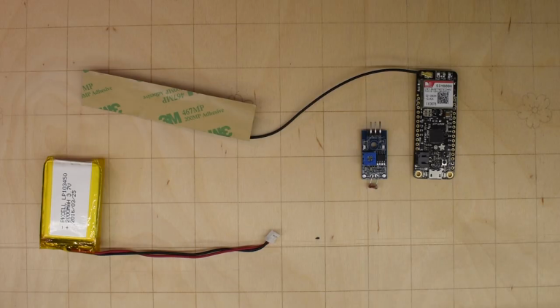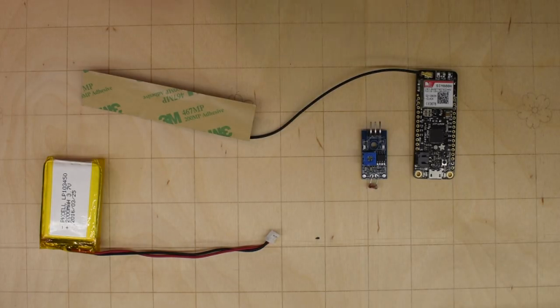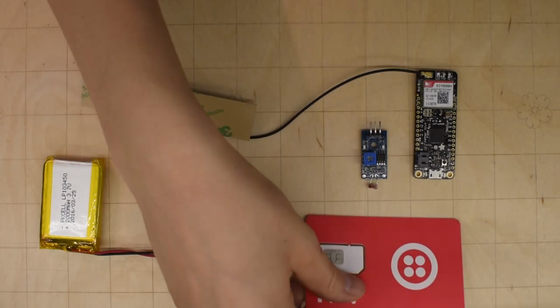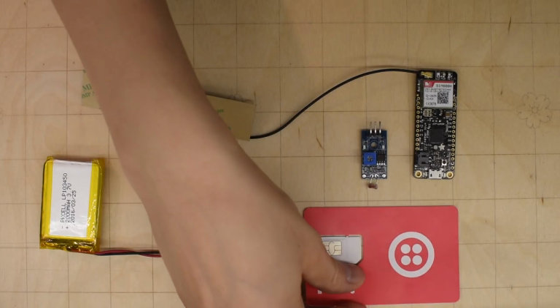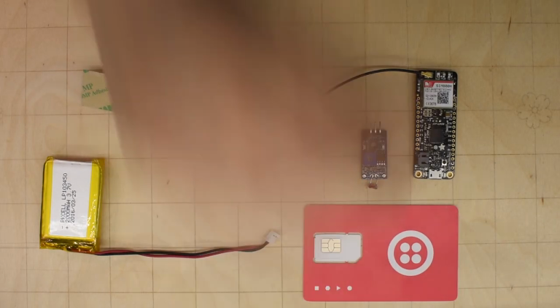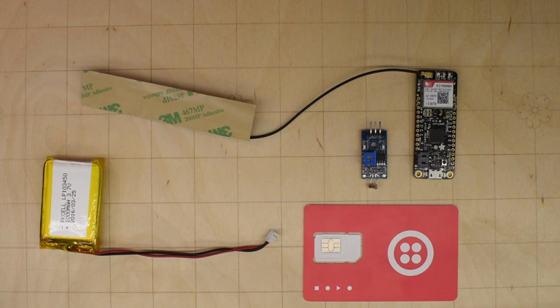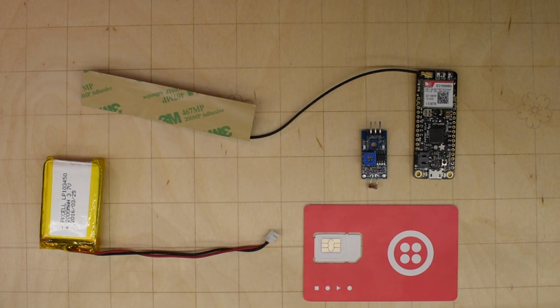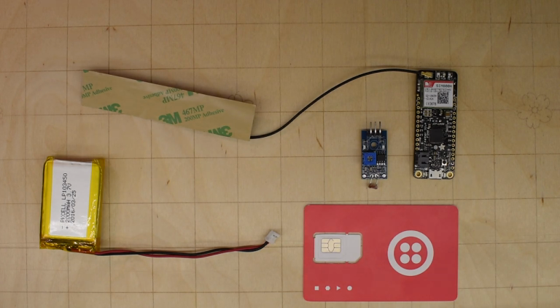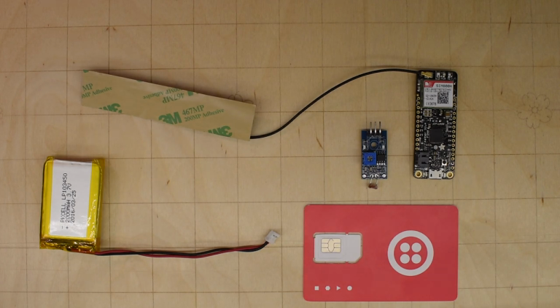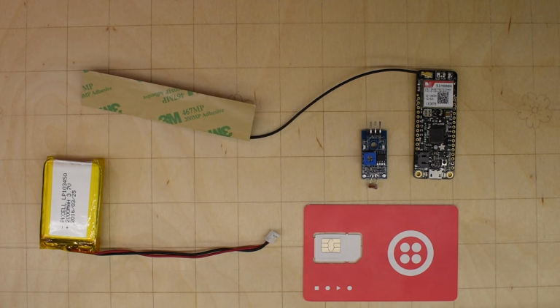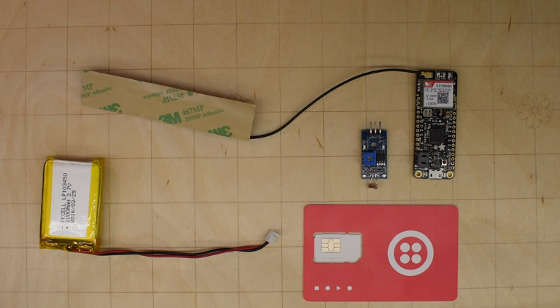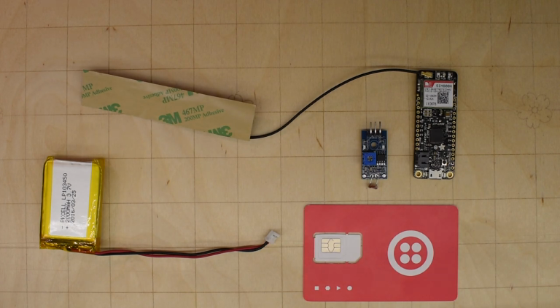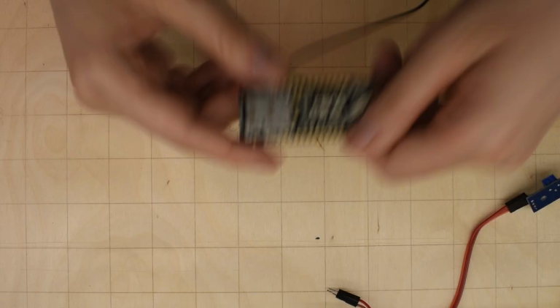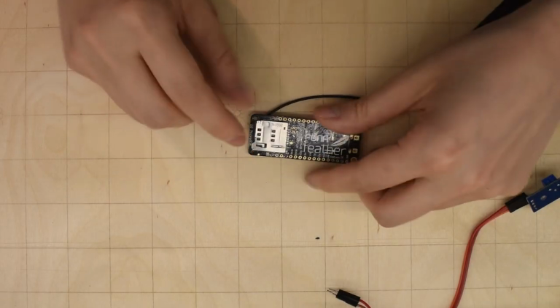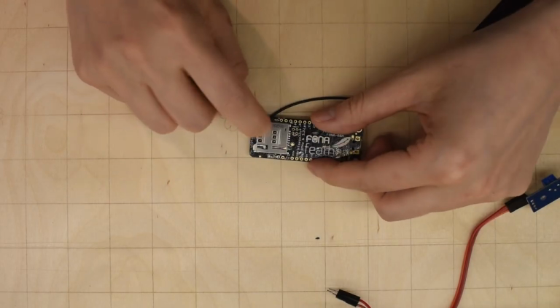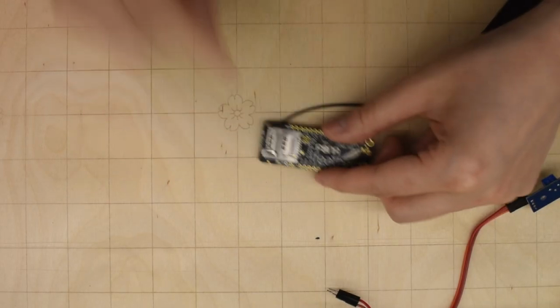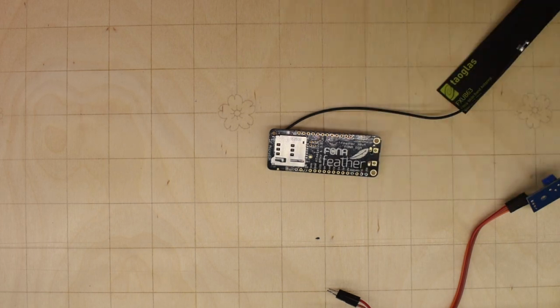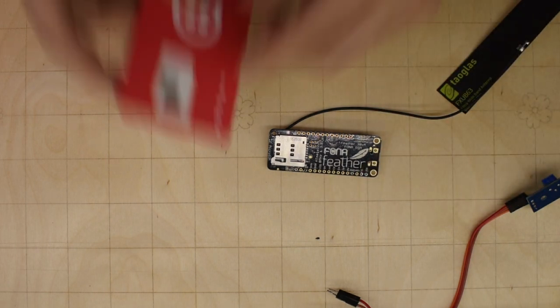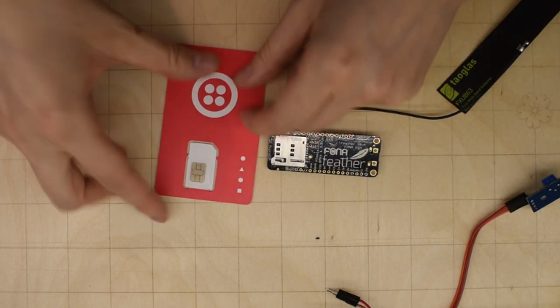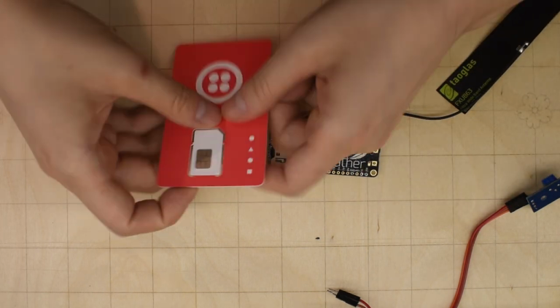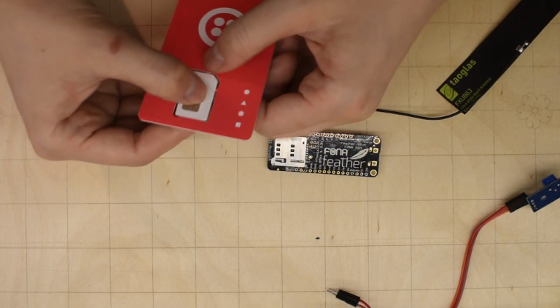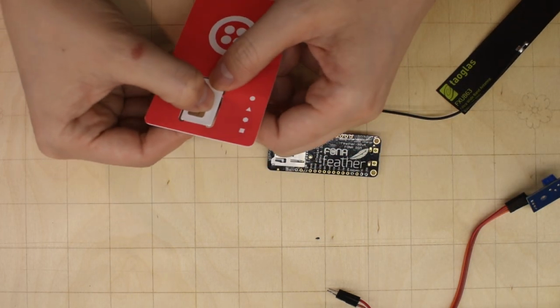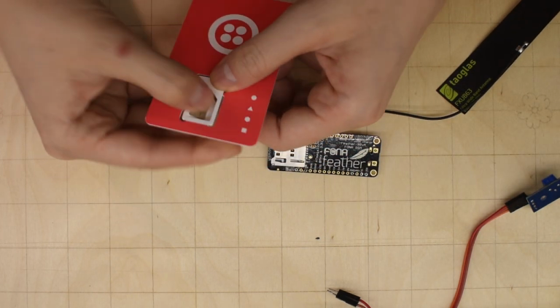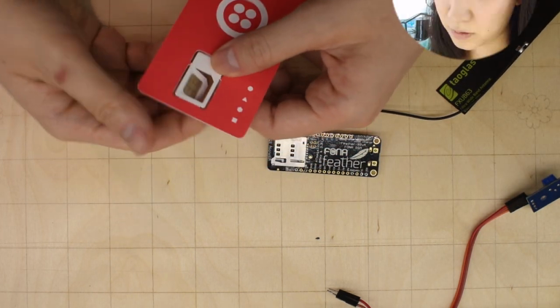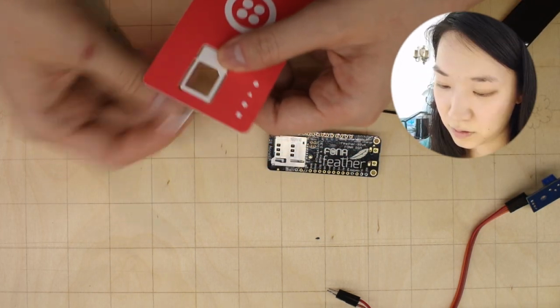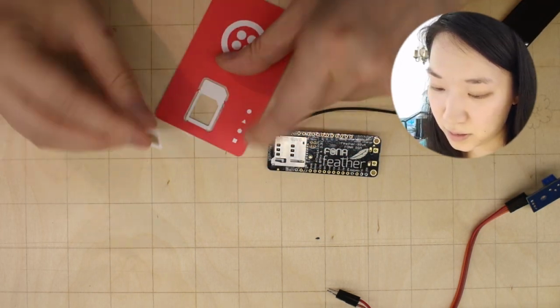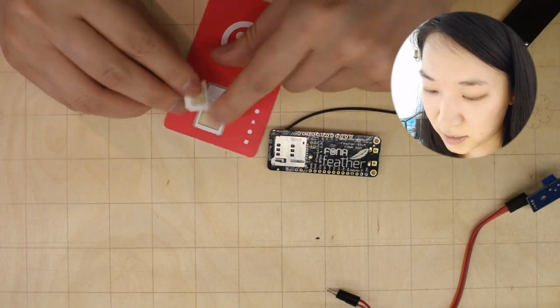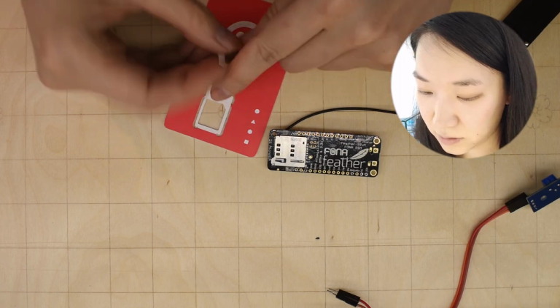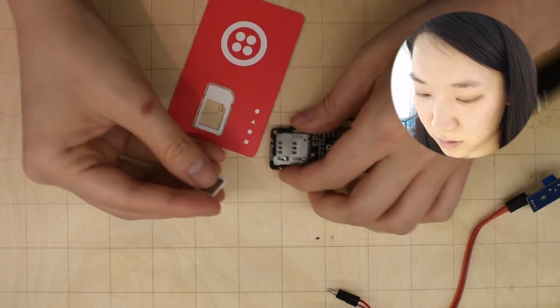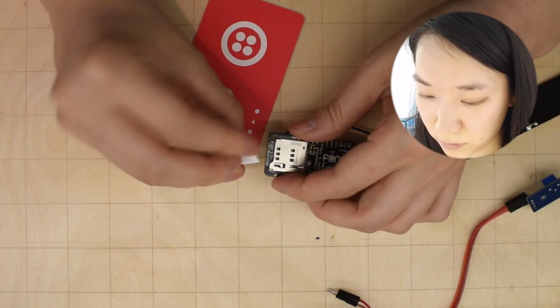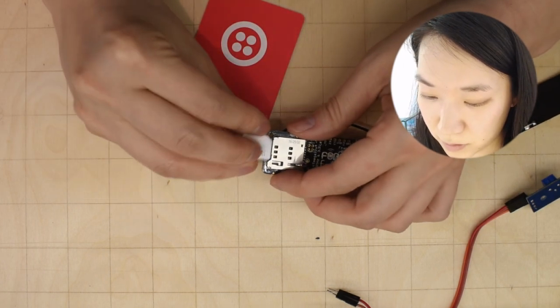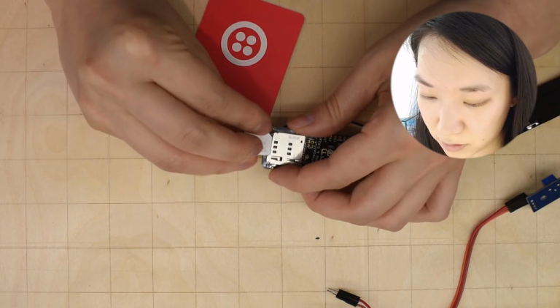If we hook everything up using a Twilio SIM, then we can receive messages sent from the board on our Twilio account and use it to send us texts. This is where the SIM holder is. We're going to take this and pop out the SIM — it's this size — and then we're going to put it in like this.